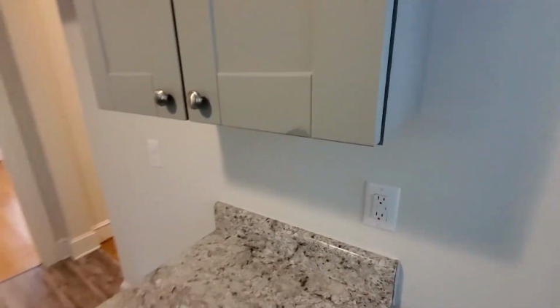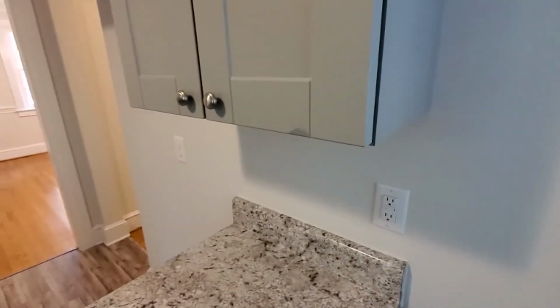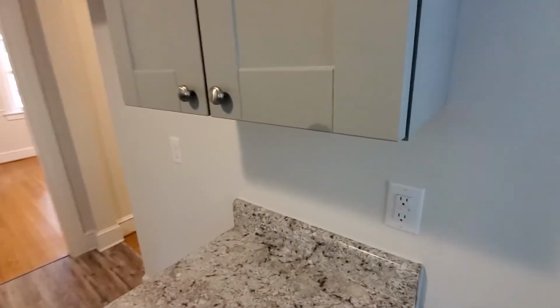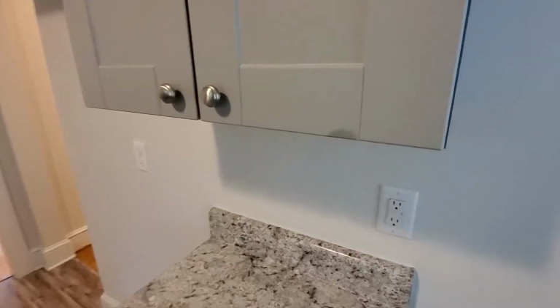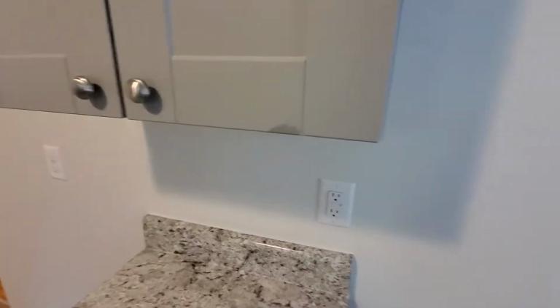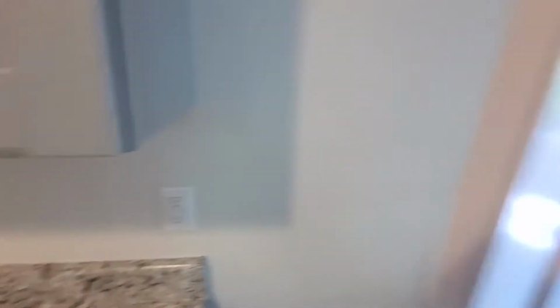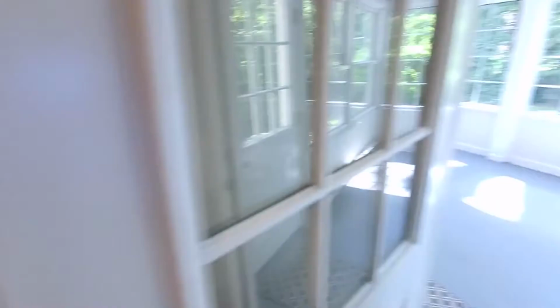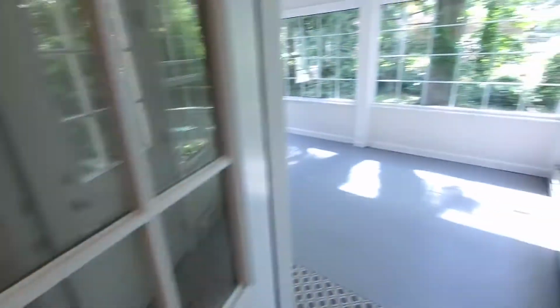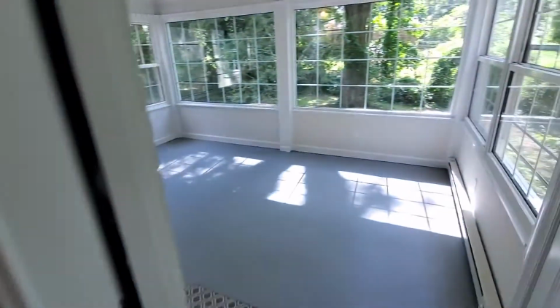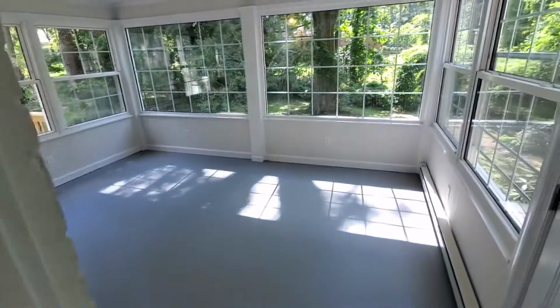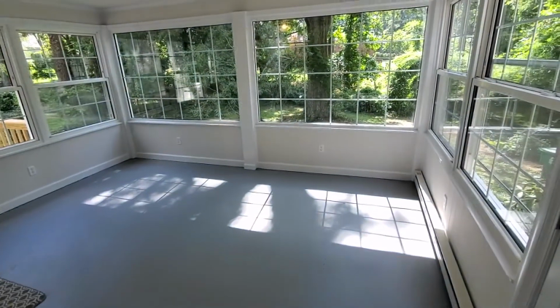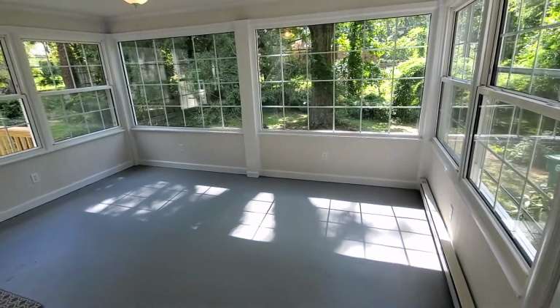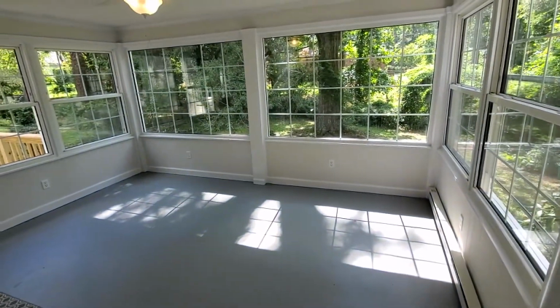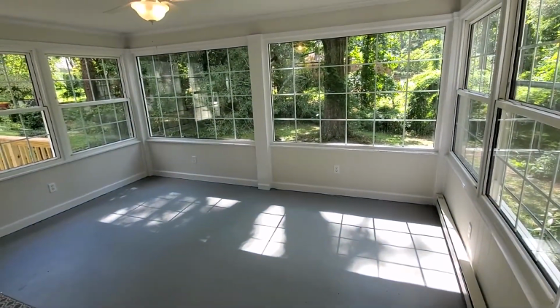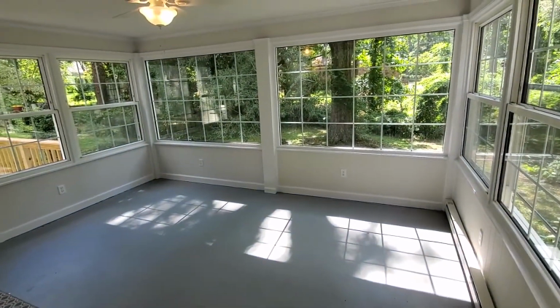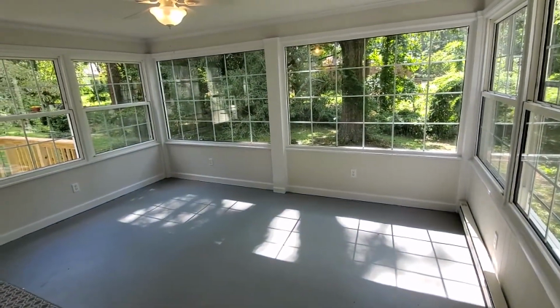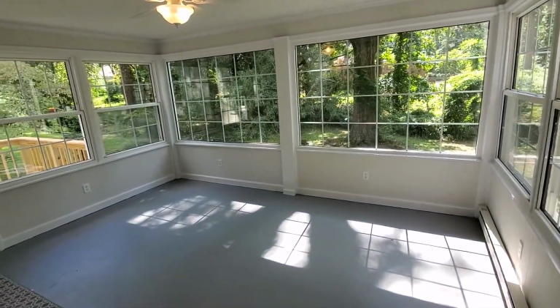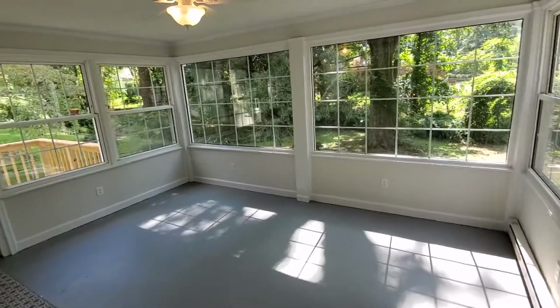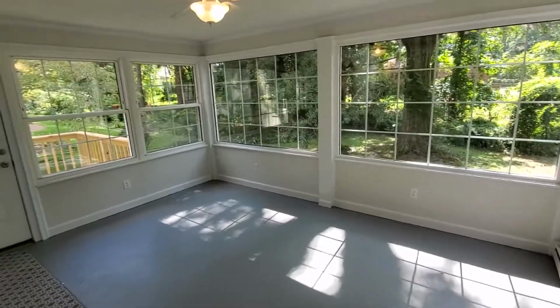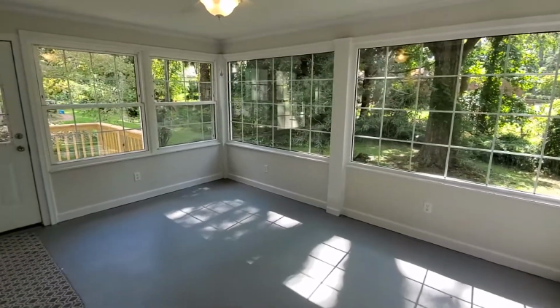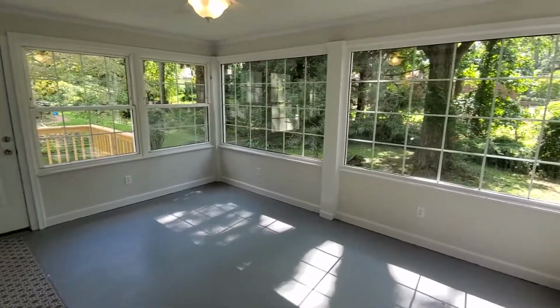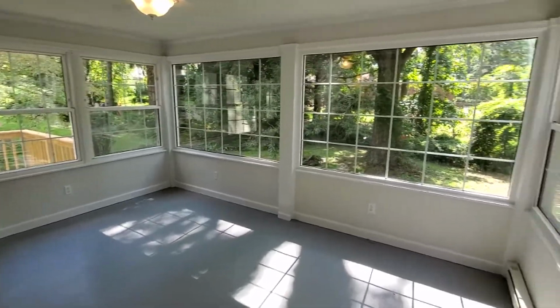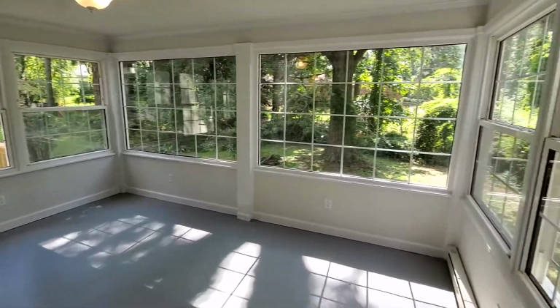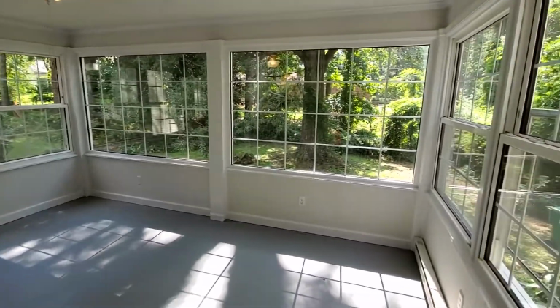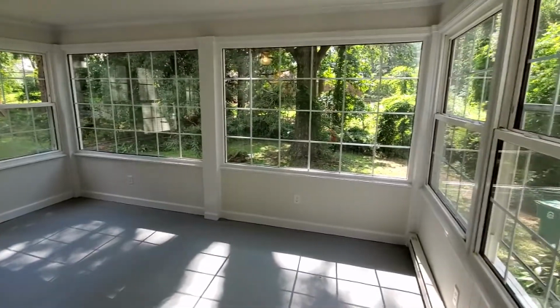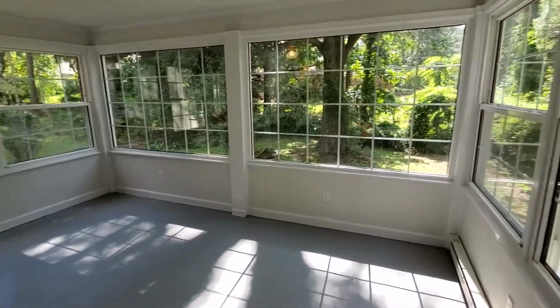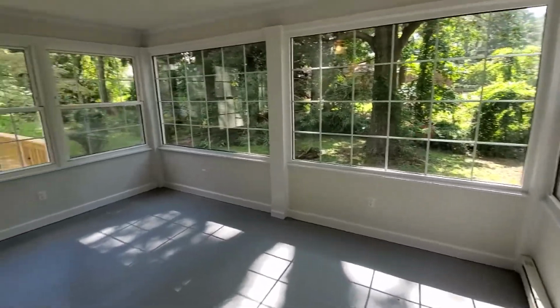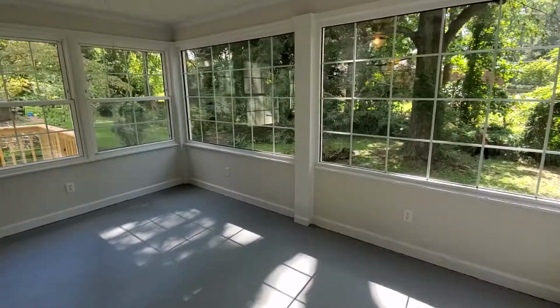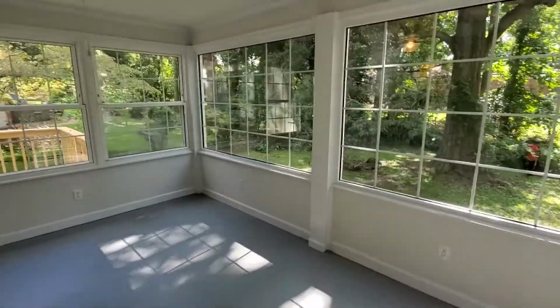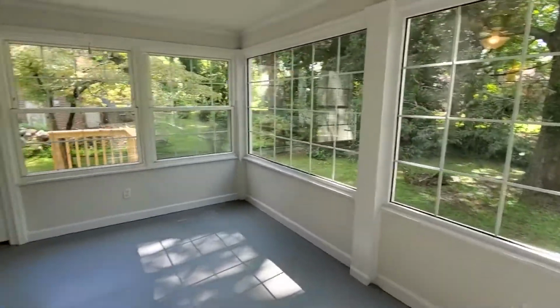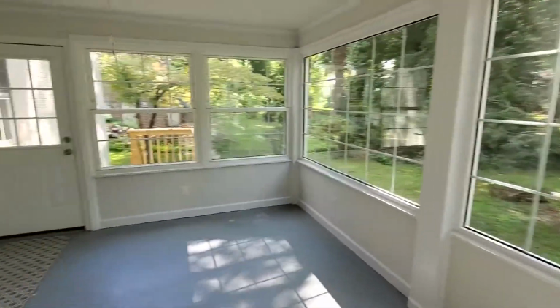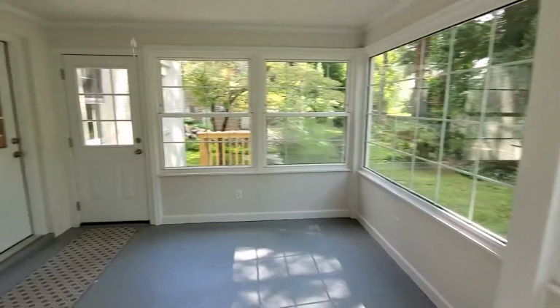Taking a peek outside to the back sunroom, which is heated. Absolutely beautiful with all these windows. Fabulous for a year-round room.